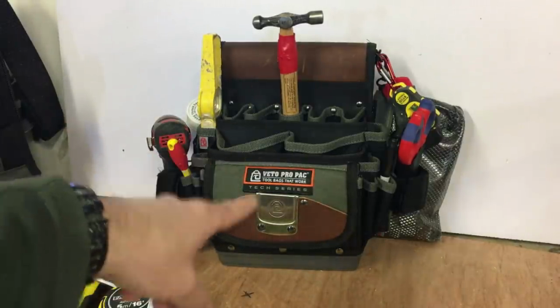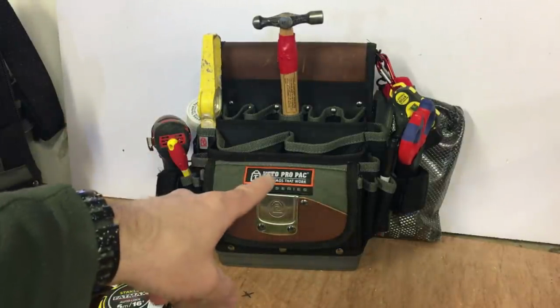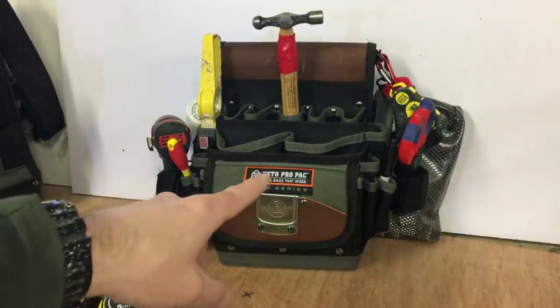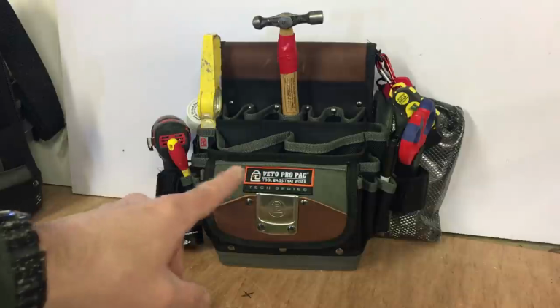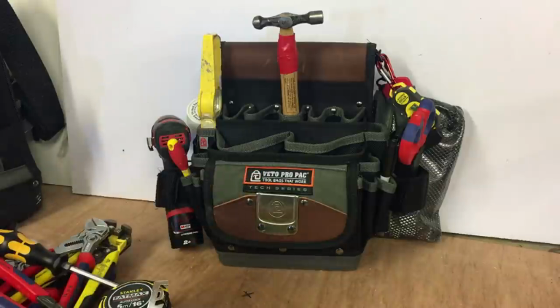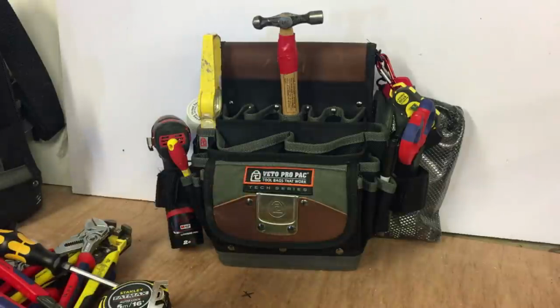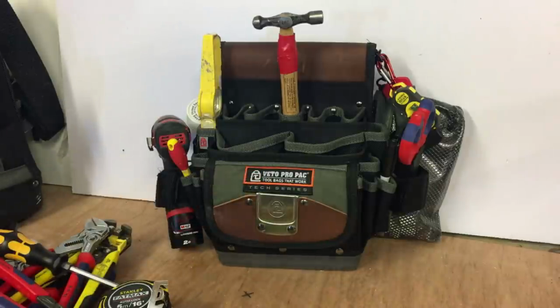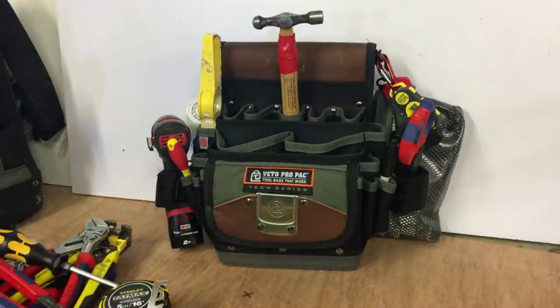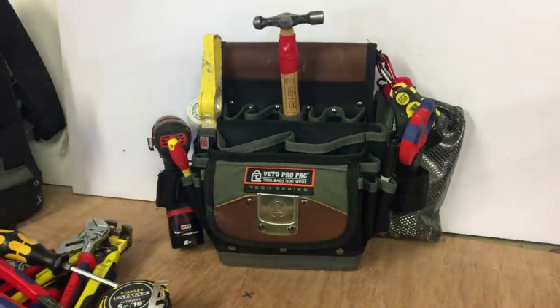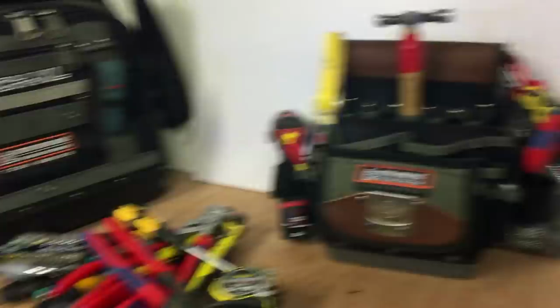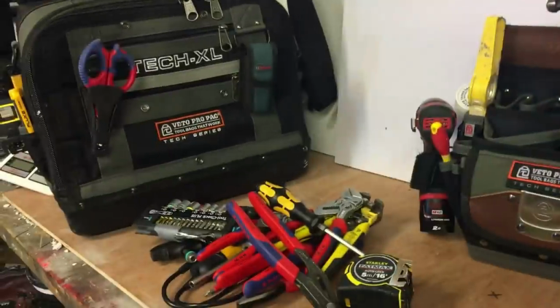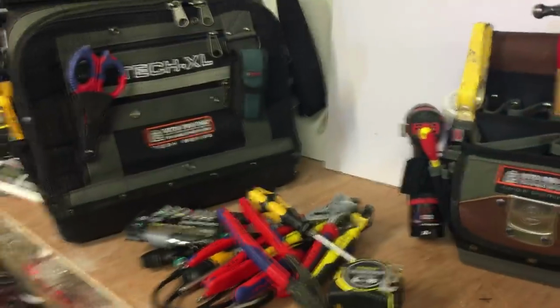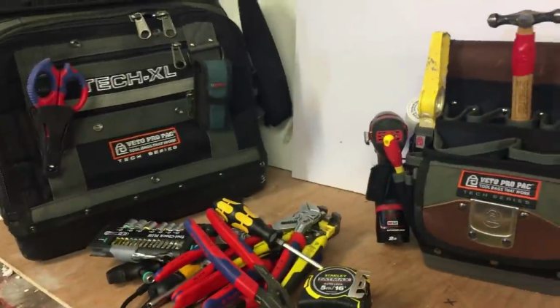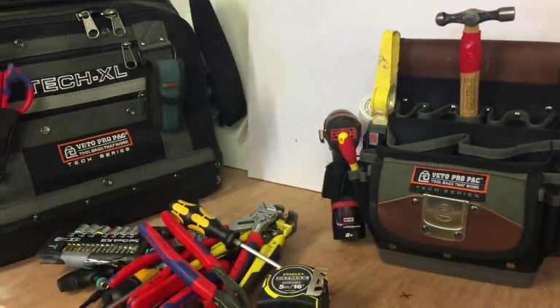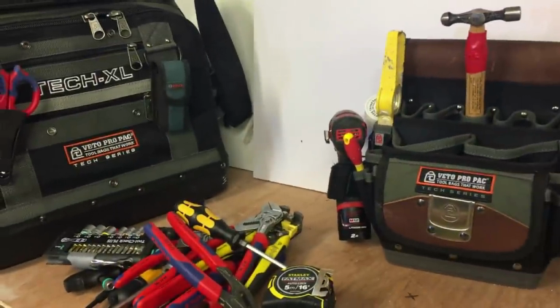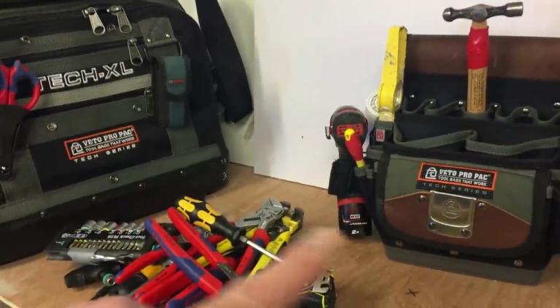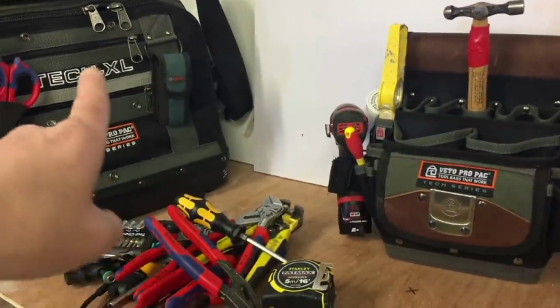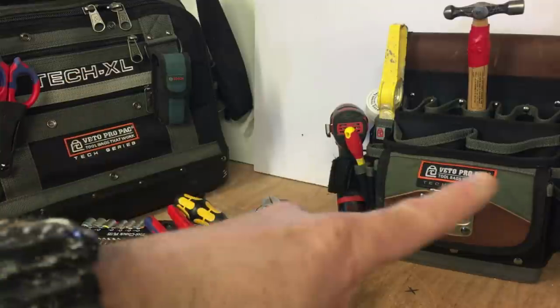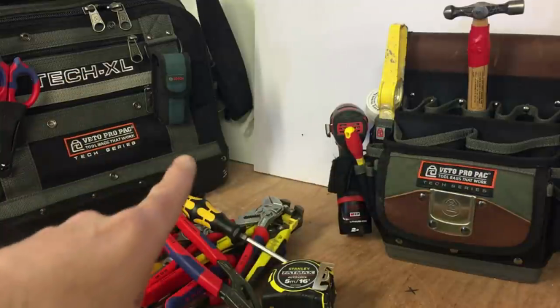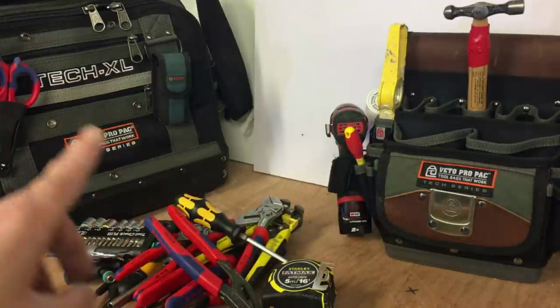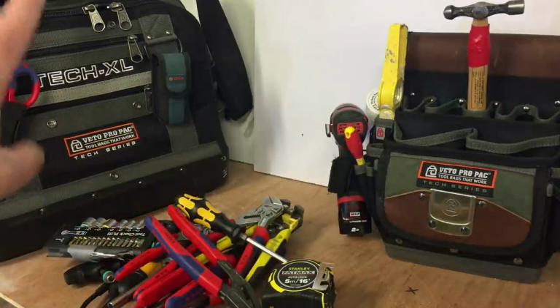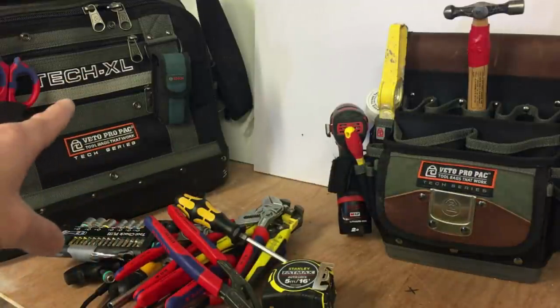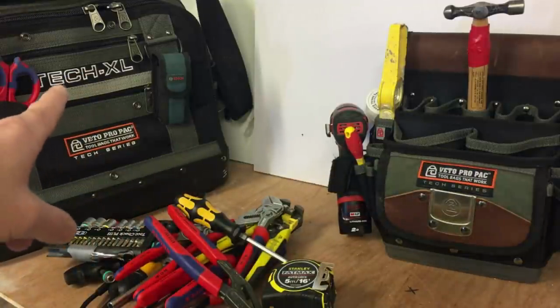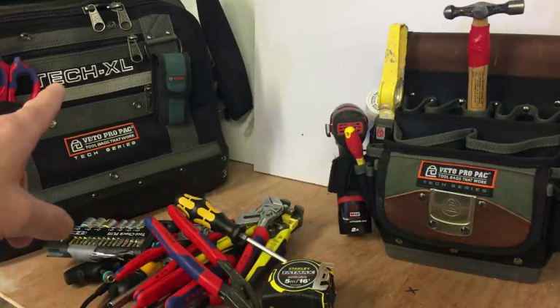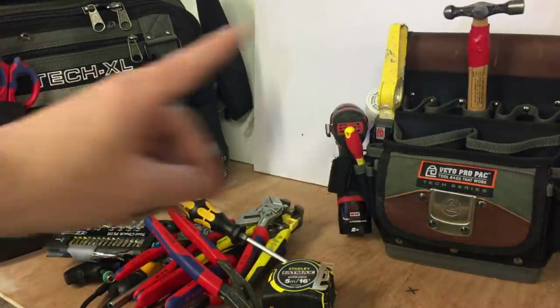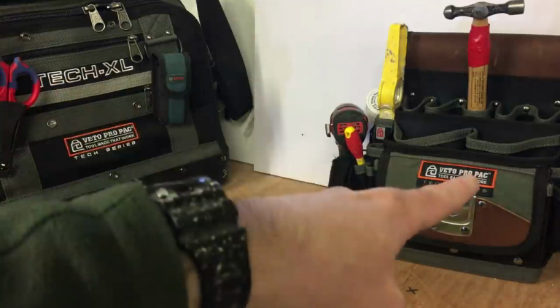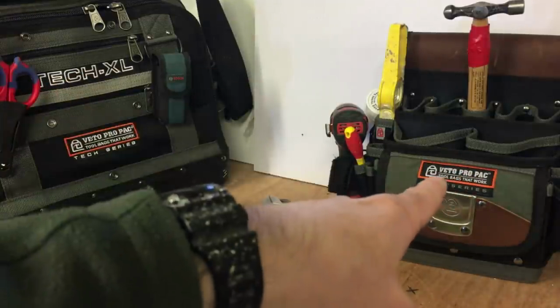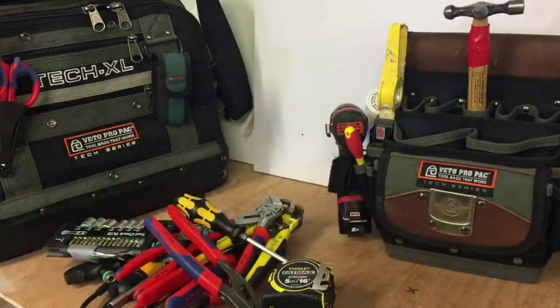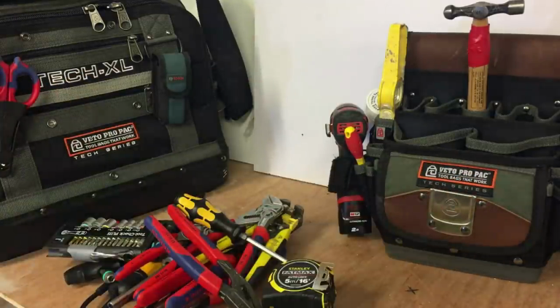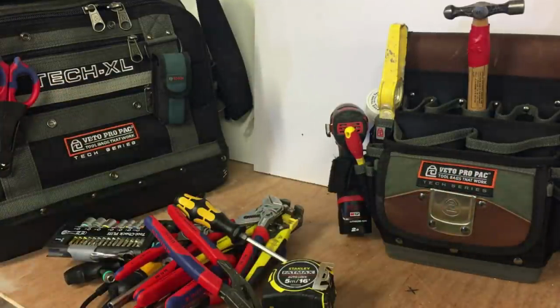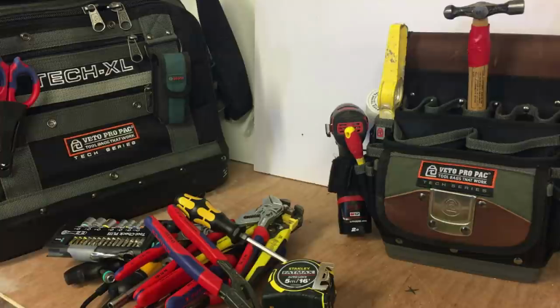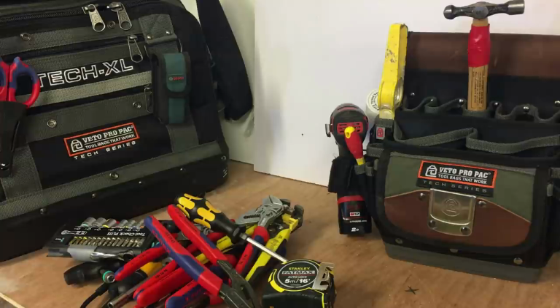This will now become a watered-down TechXL — the maintenance pair, if you like. So TechXL for the bigger jobs, the TP5B for the smaller ones.